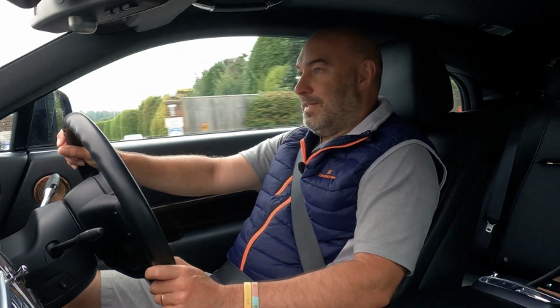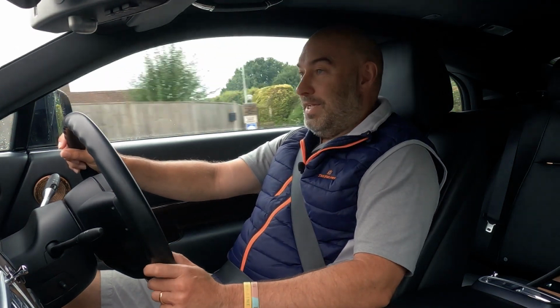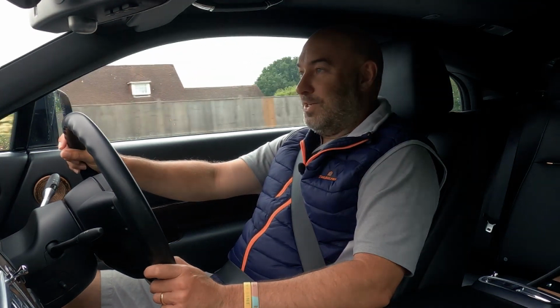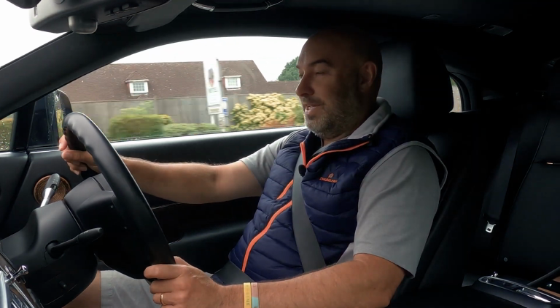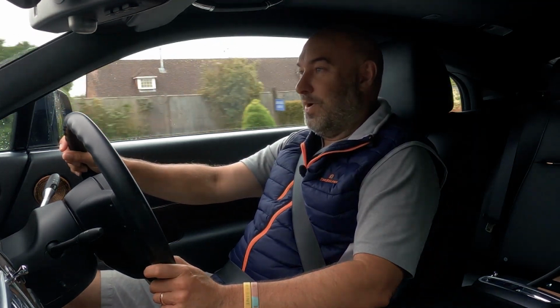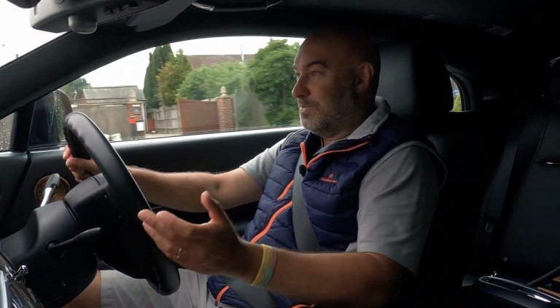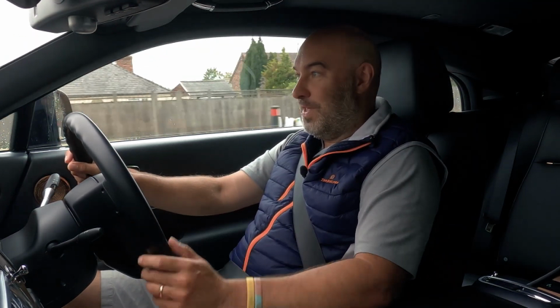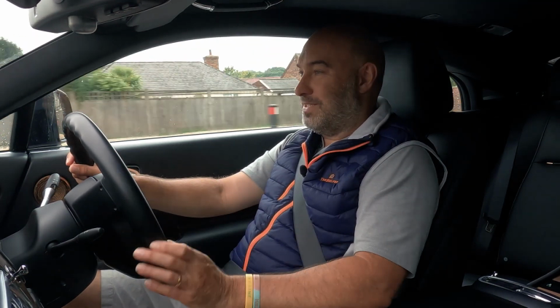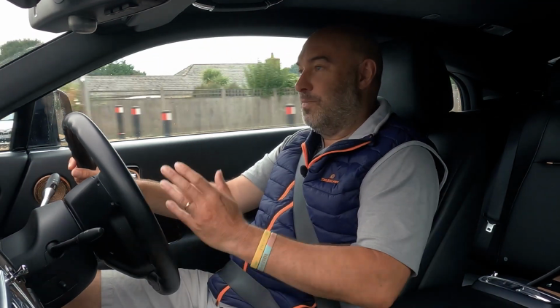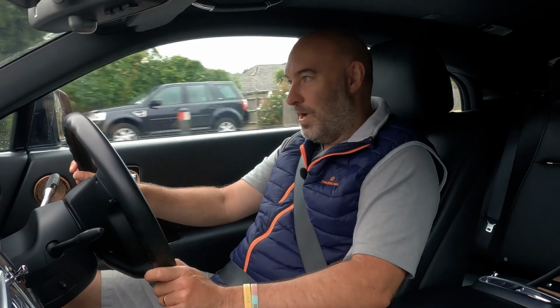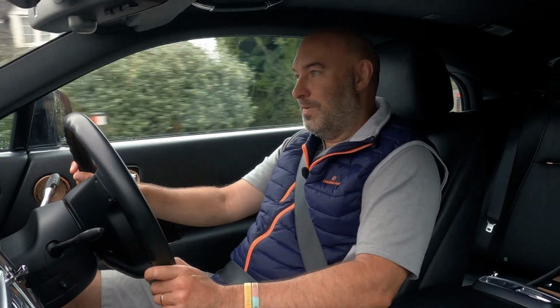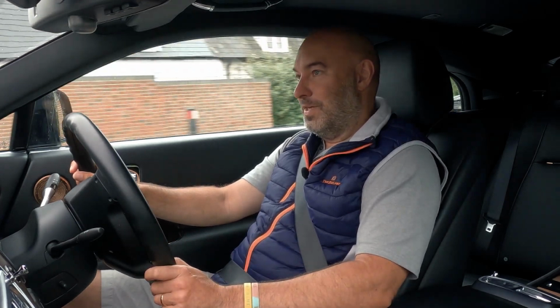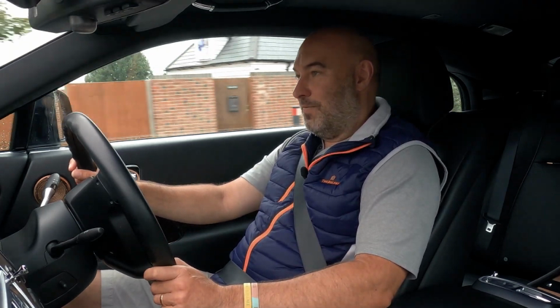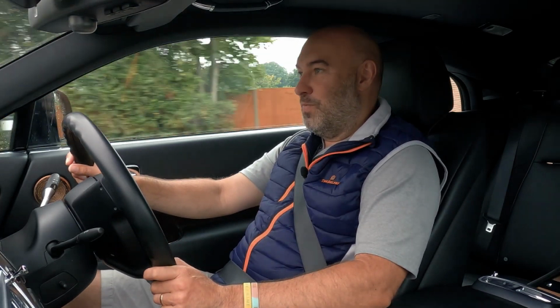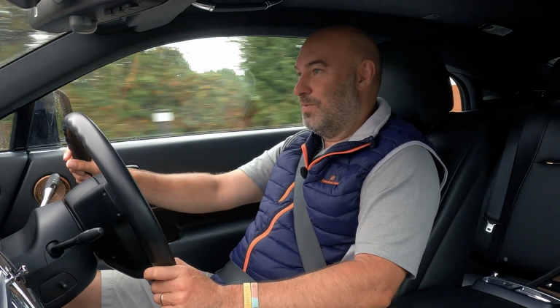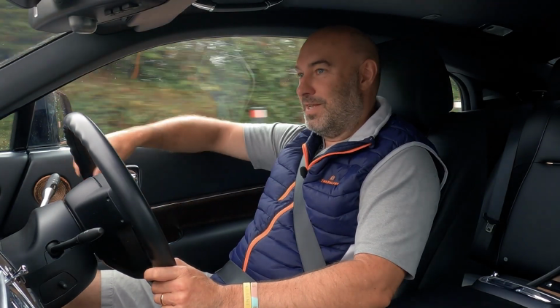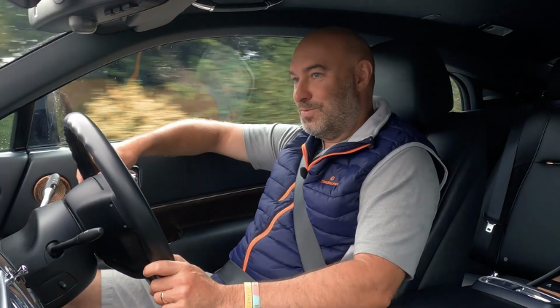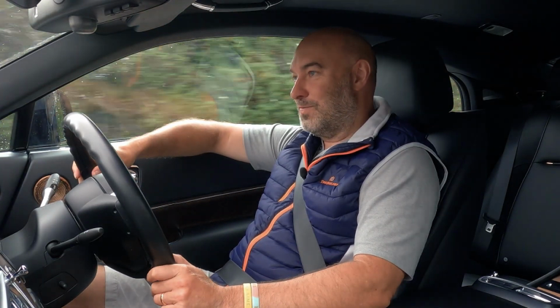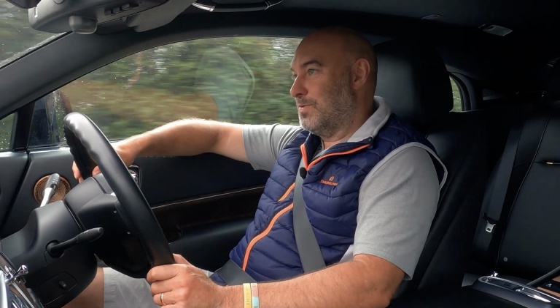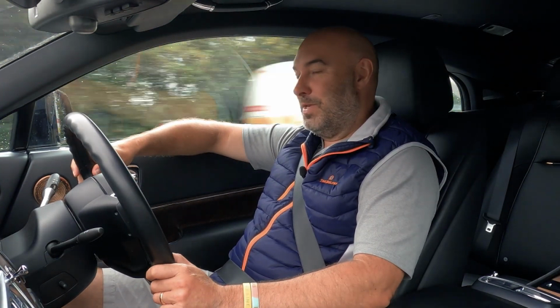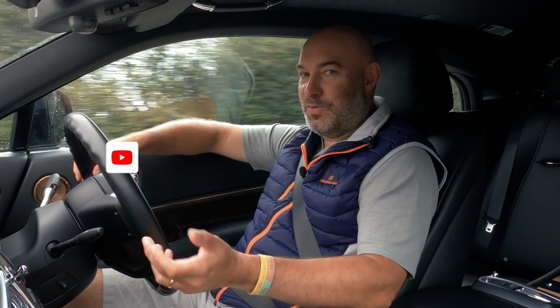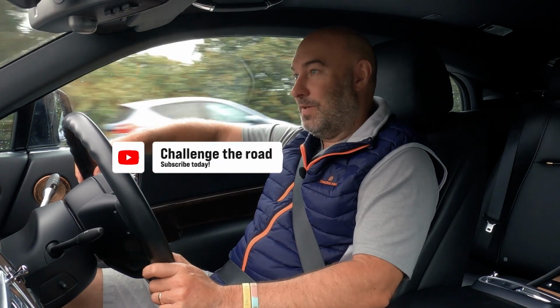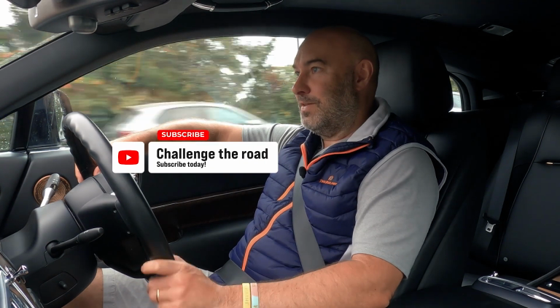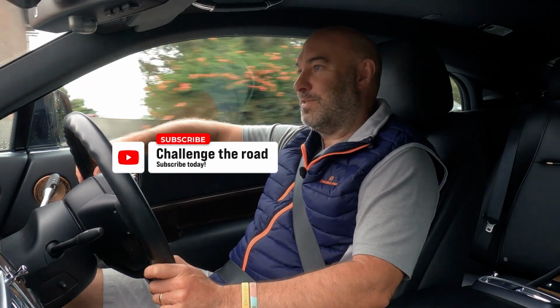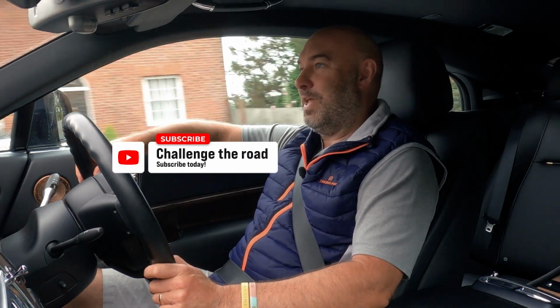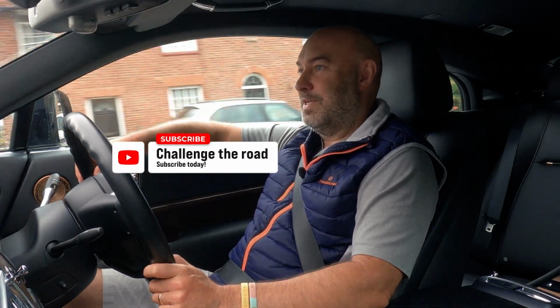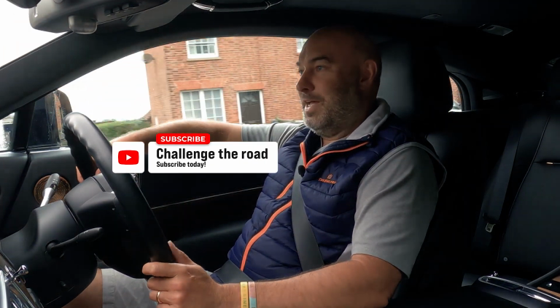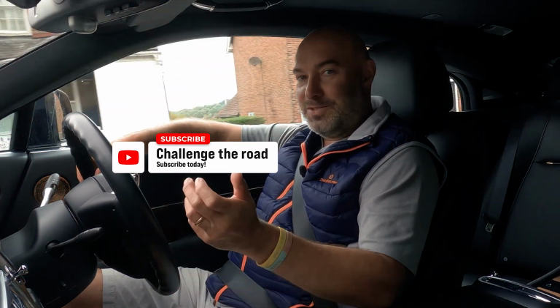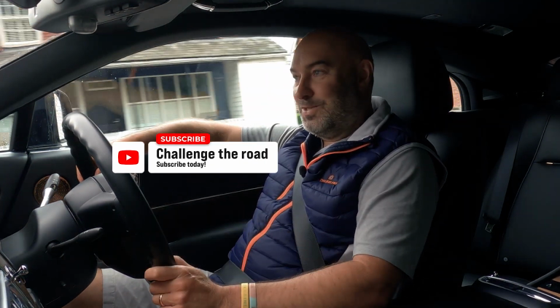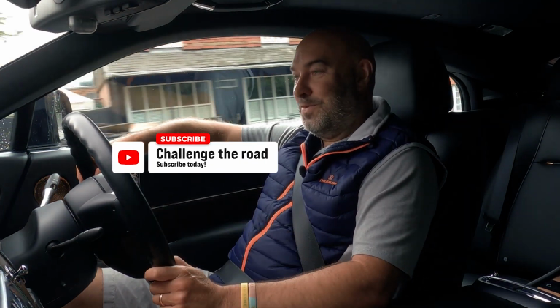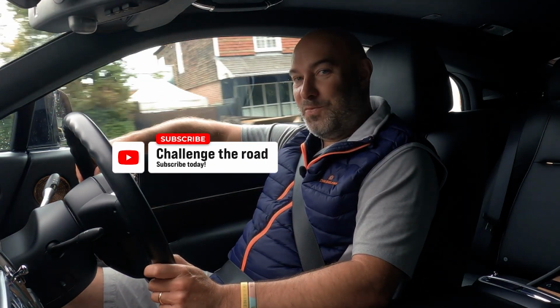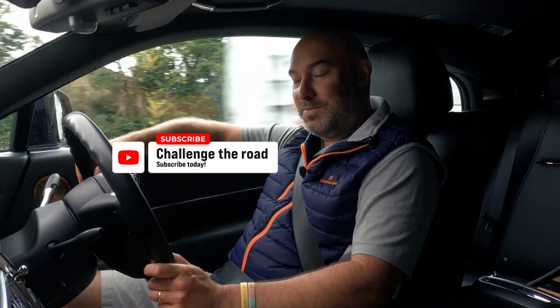So yeah, that's a quick update on two main things. There's so much more happening which will need more Let's Talk Cars videos. It was a great event - thanks to VVS. See you soon and we'll give you another weekly update.